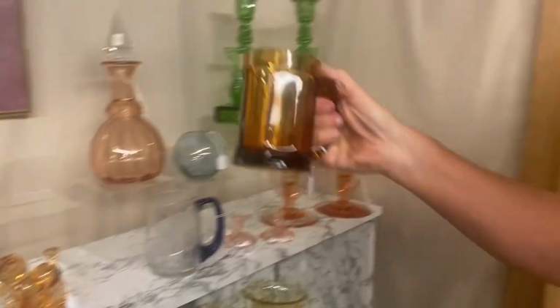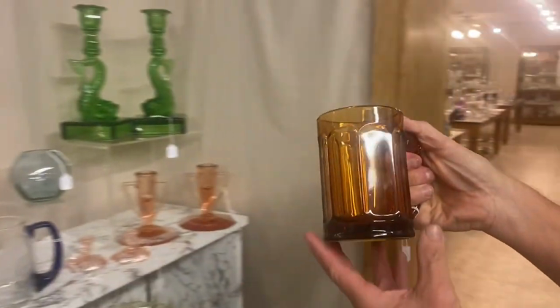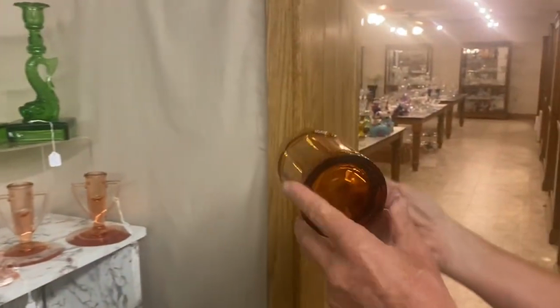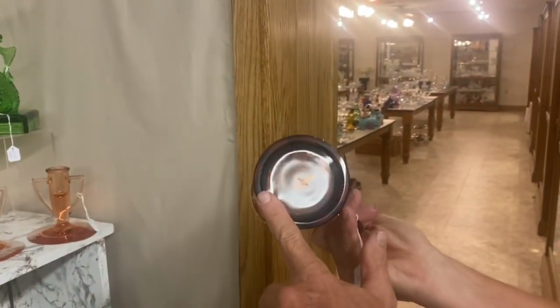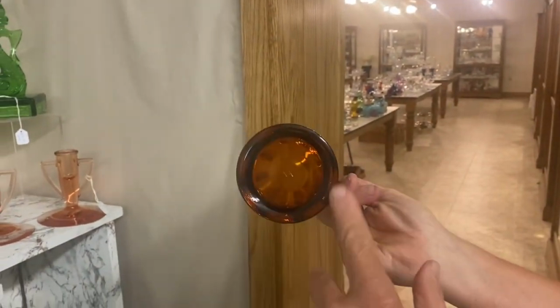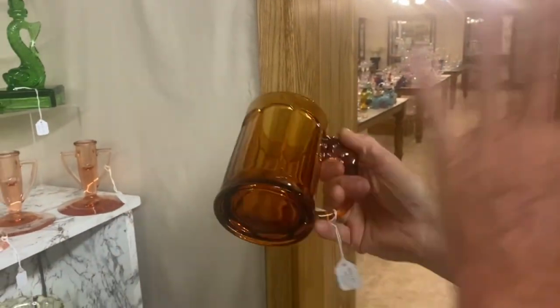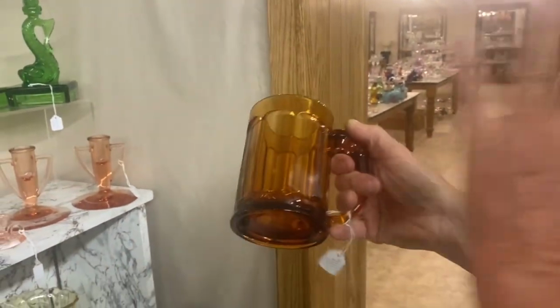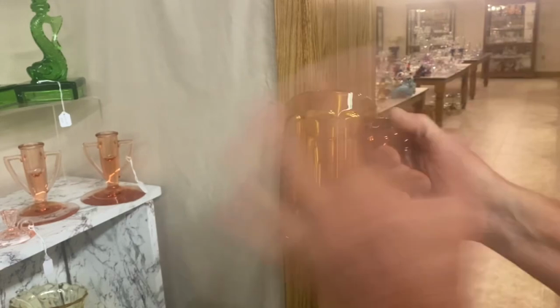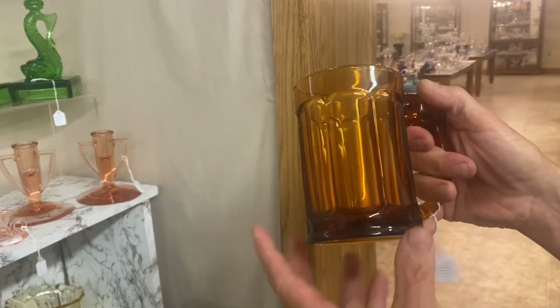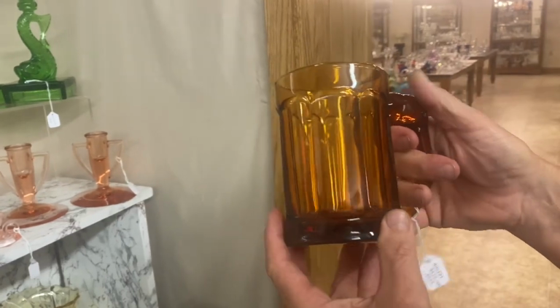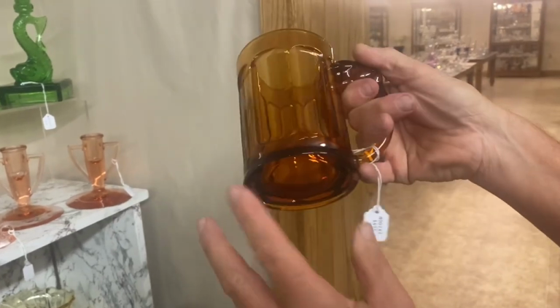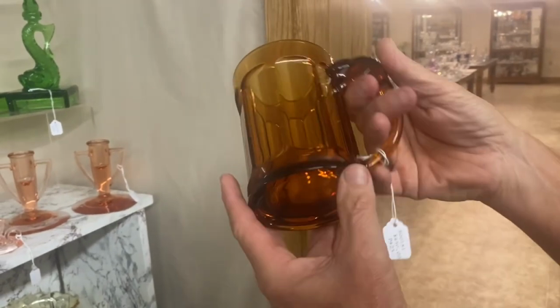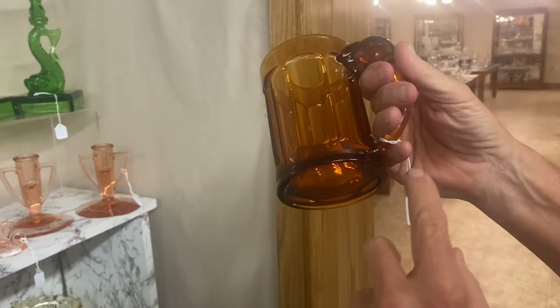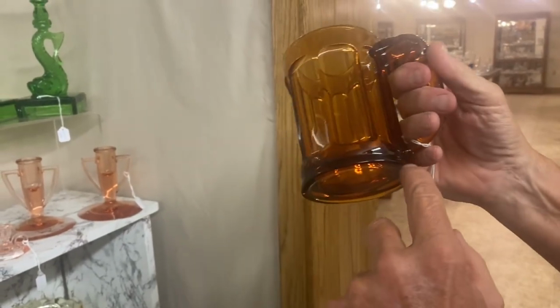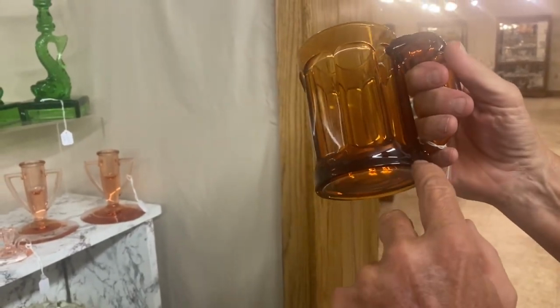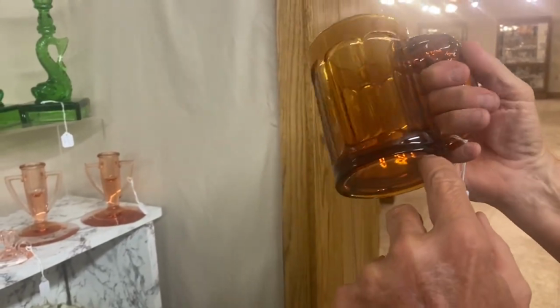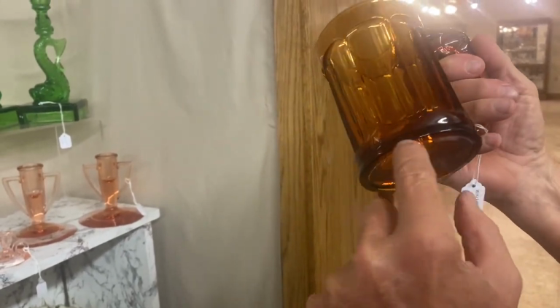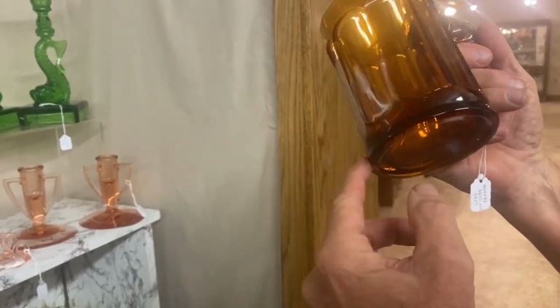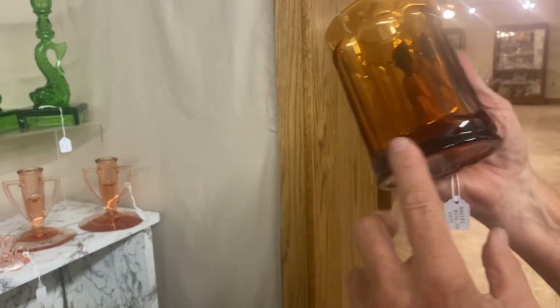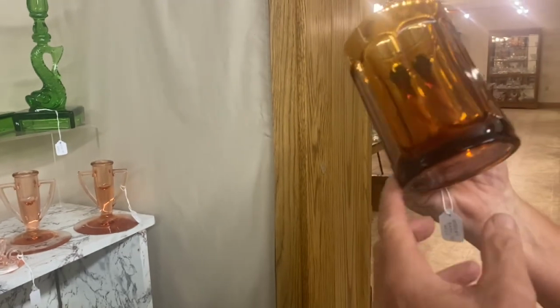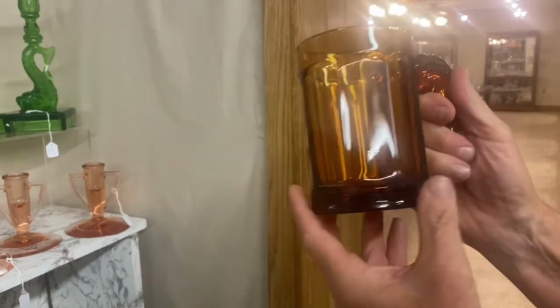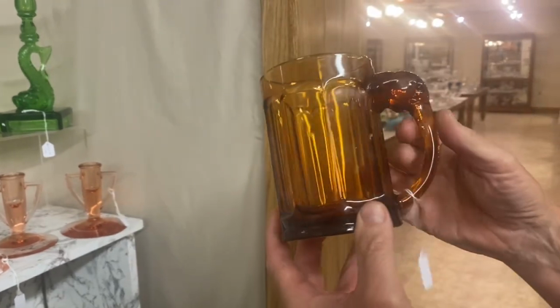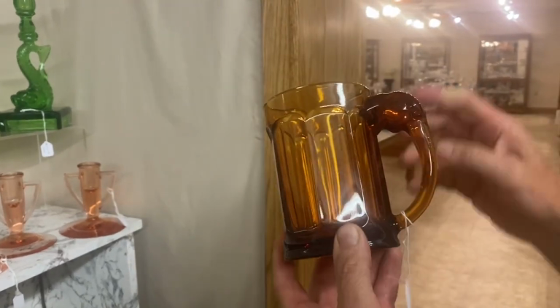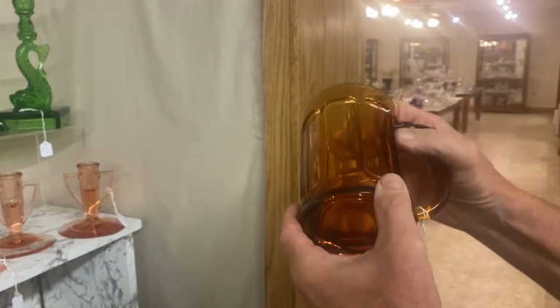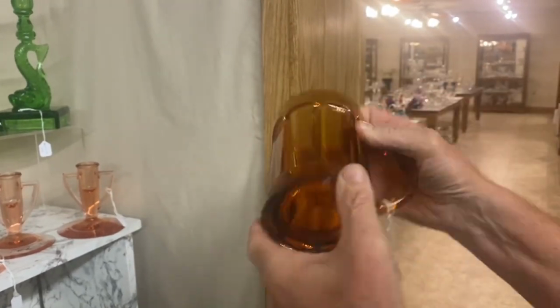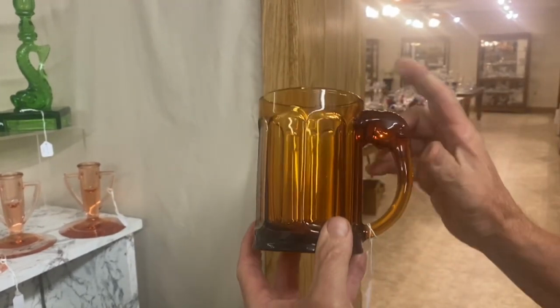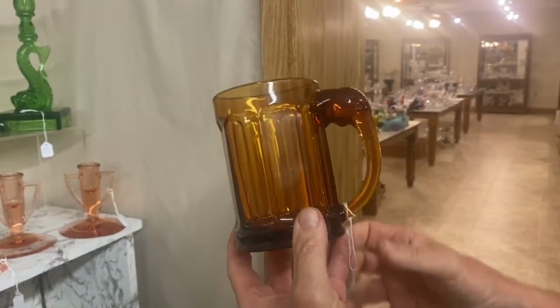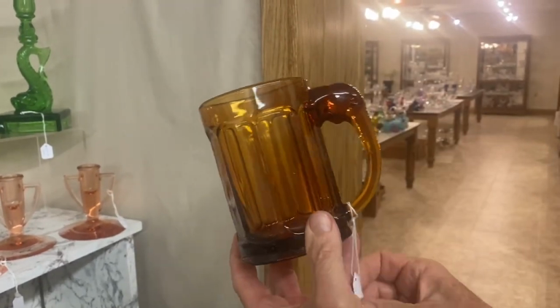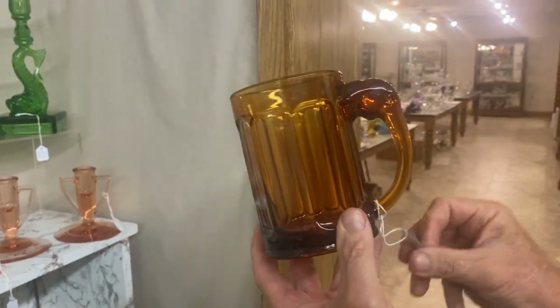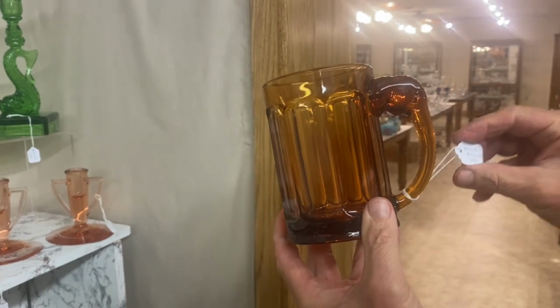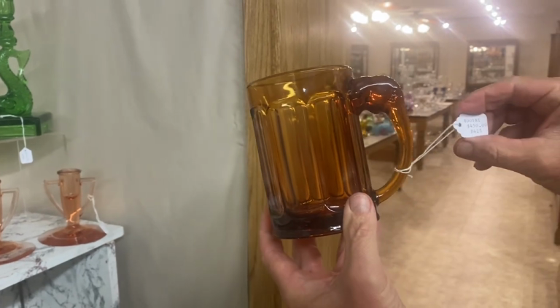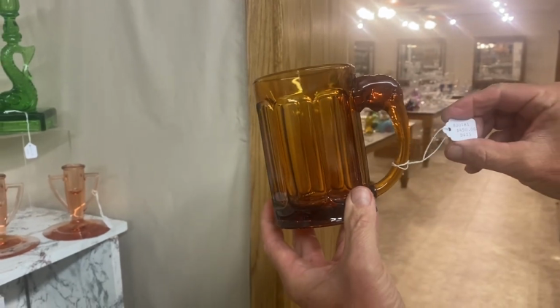Elephant Handle beer mug. It does have a ground bottom on it. This is really dark amber — about the darkest amber I've ever seen. It has a little bitty mold mark going all the way around the bottom; it's not damaged, just a mold mark. Other than that it's in good shape. $450.